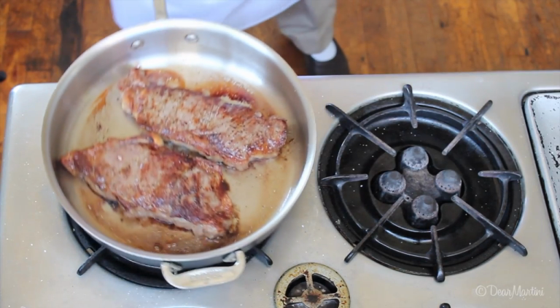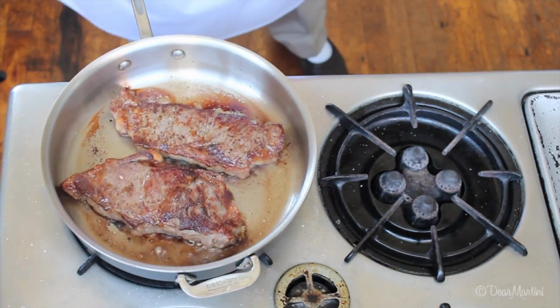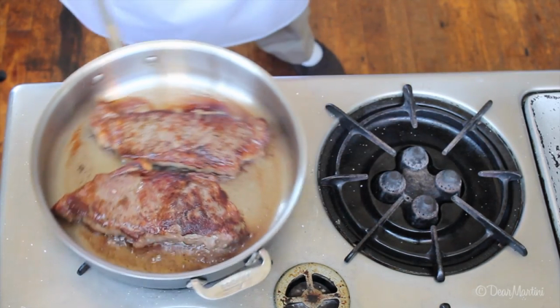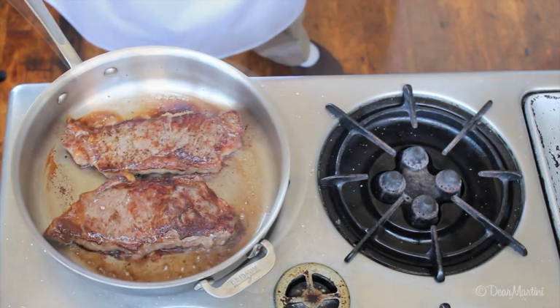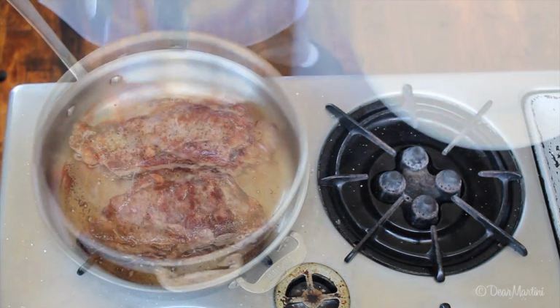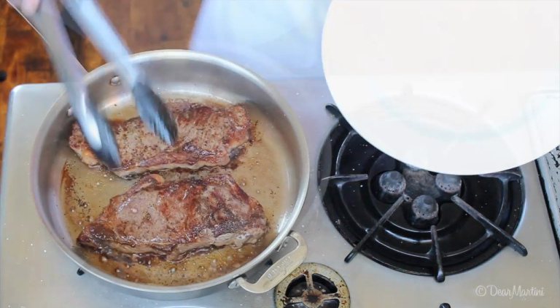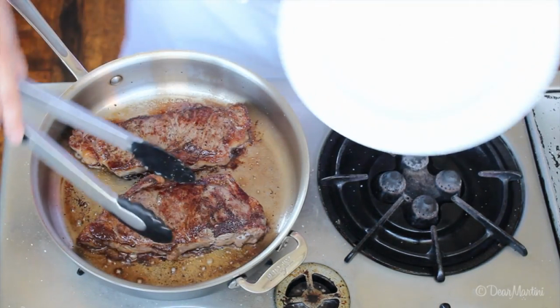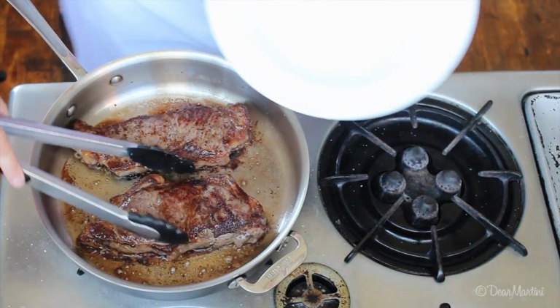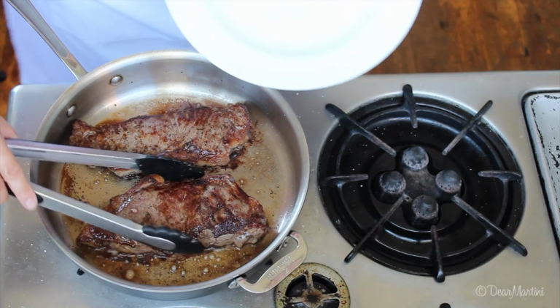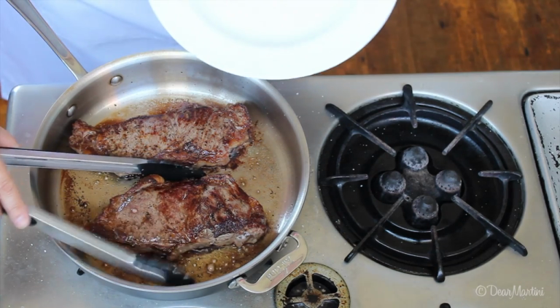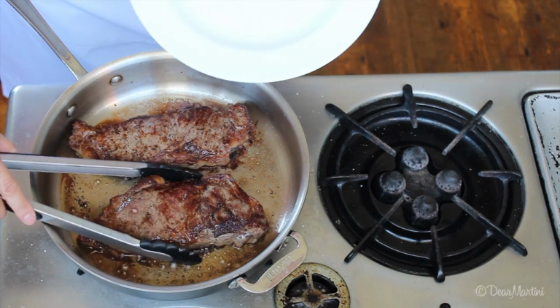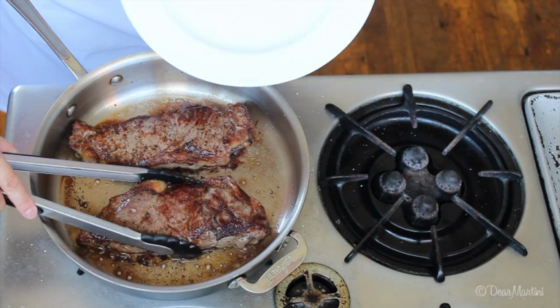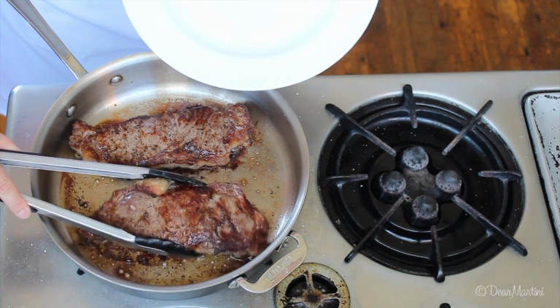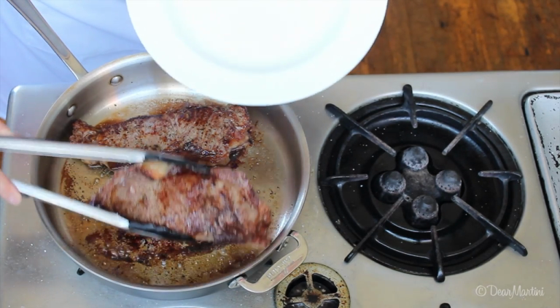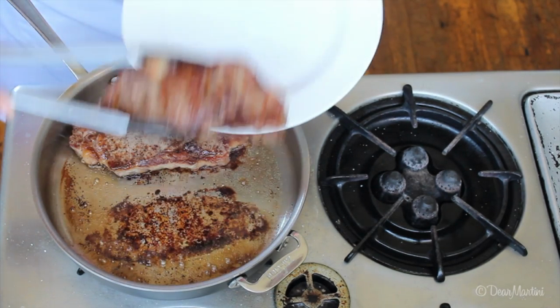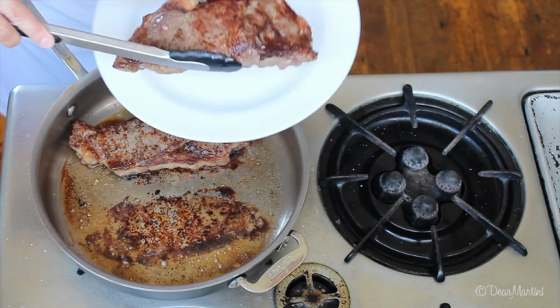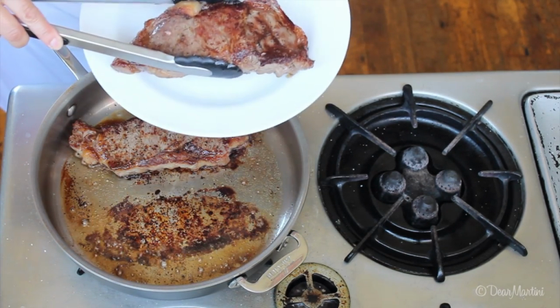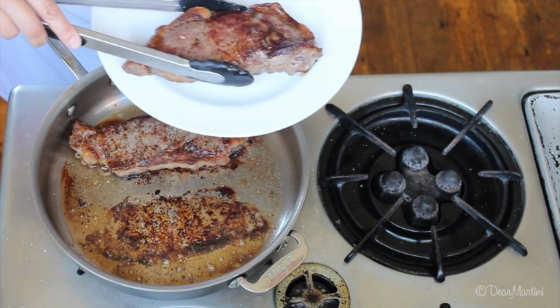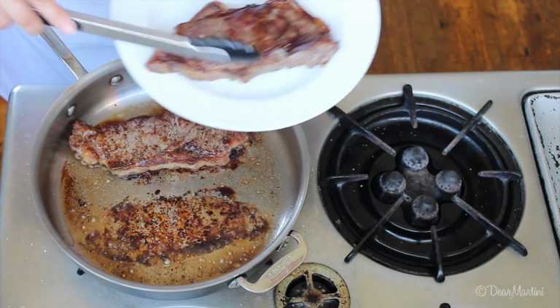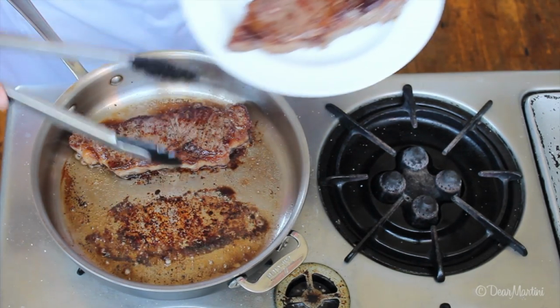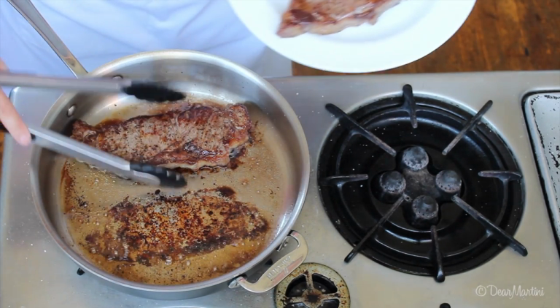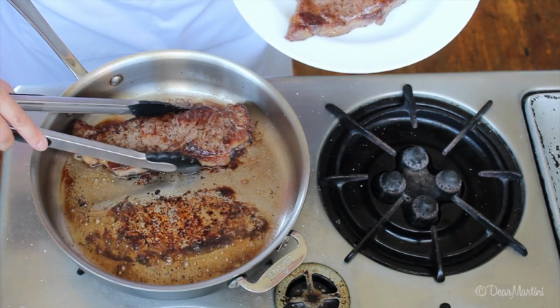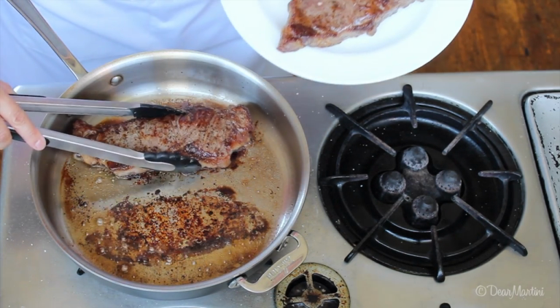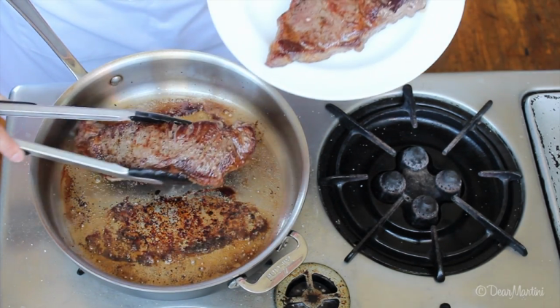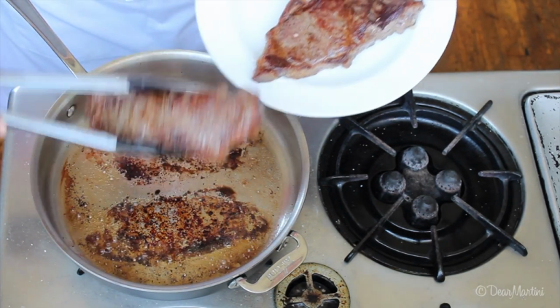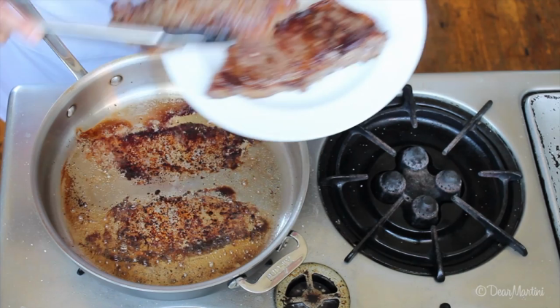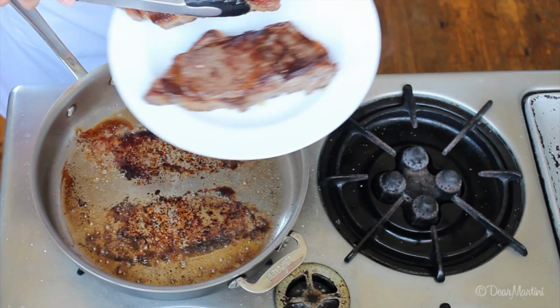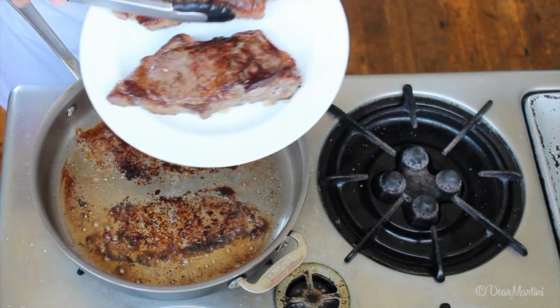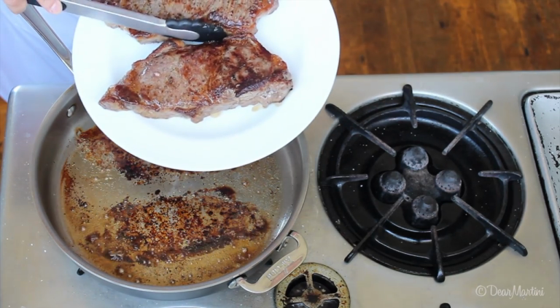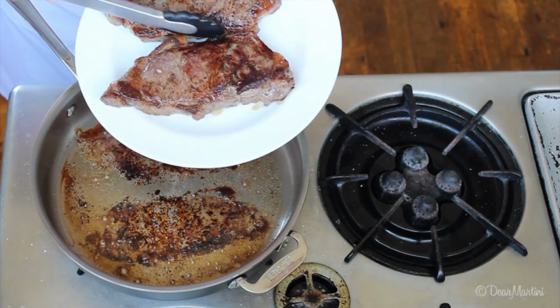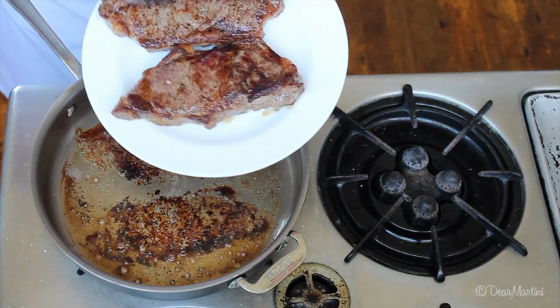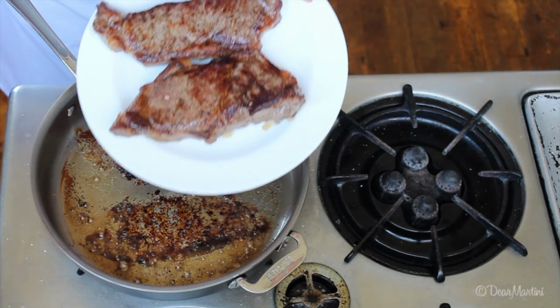Remove the steaks from the oven and transfer to a clean plate. Rest your steaks by tenting them with foil for 10 minutes. As they rest, their internal temperature will rise.